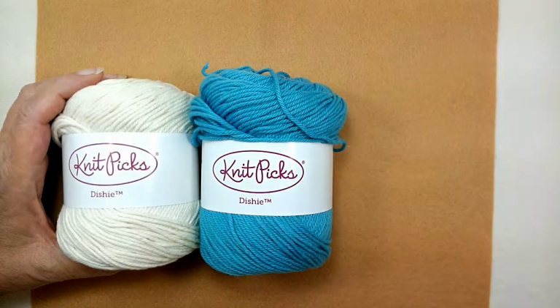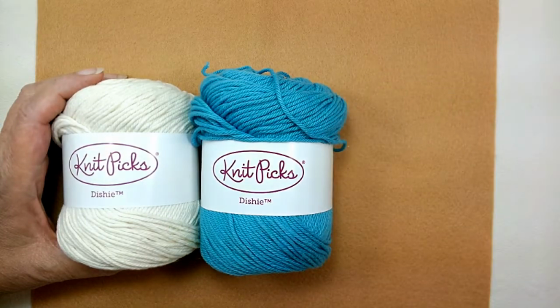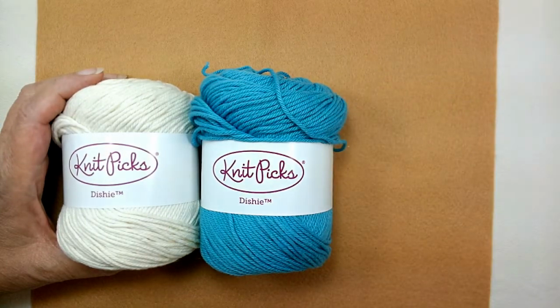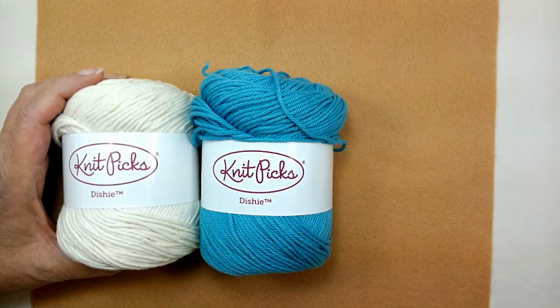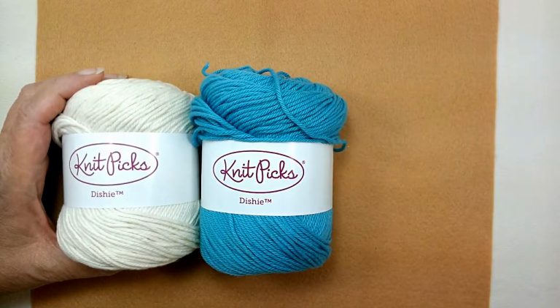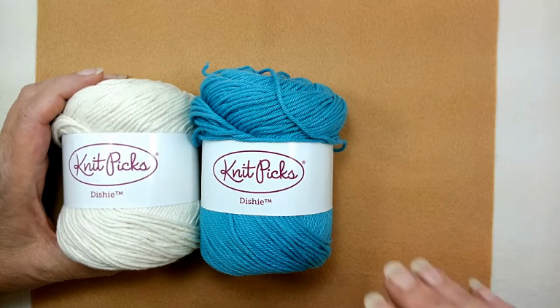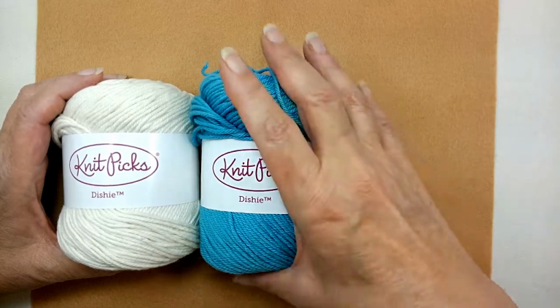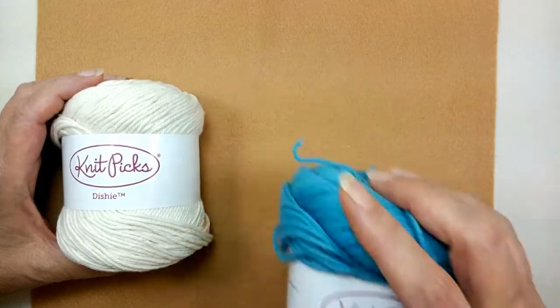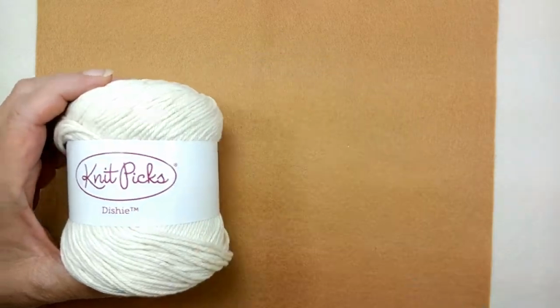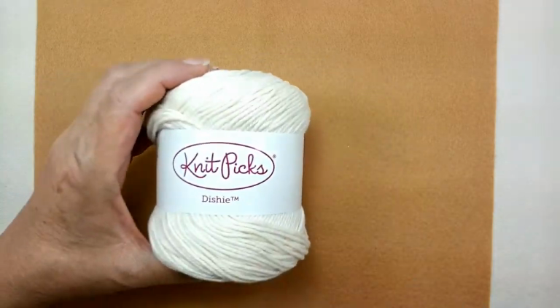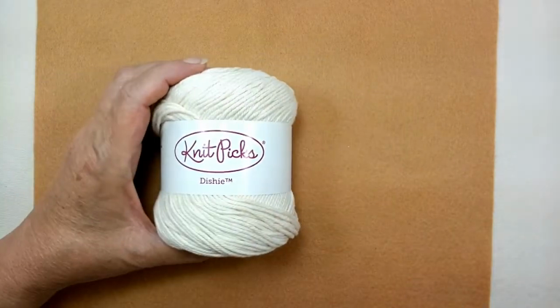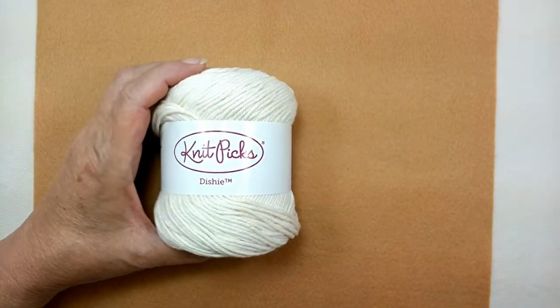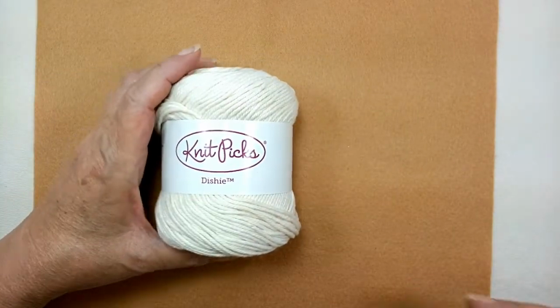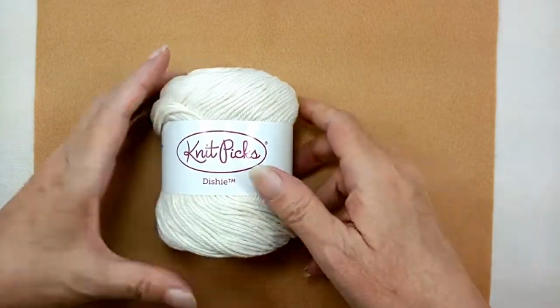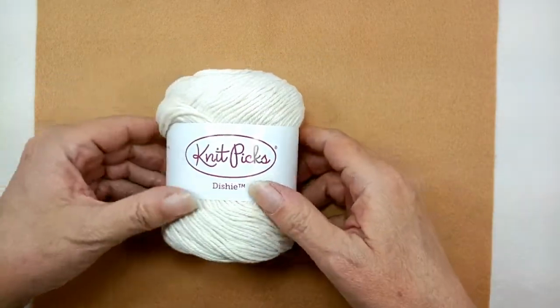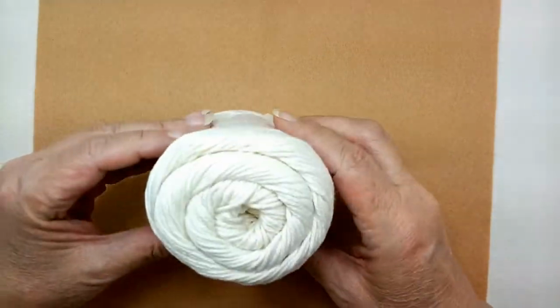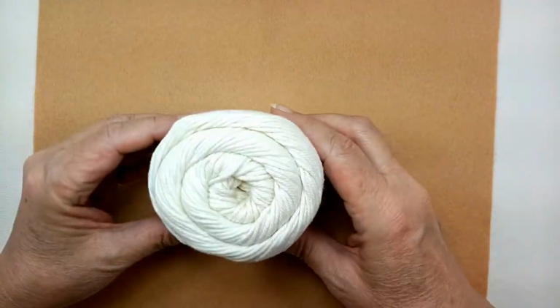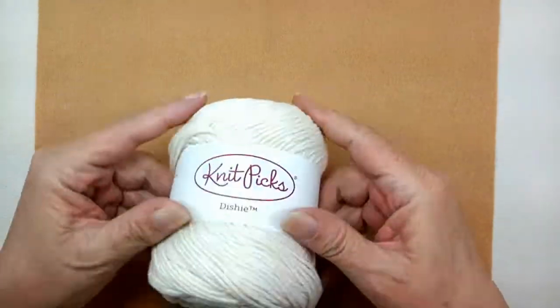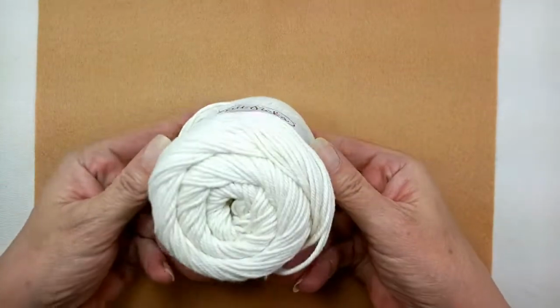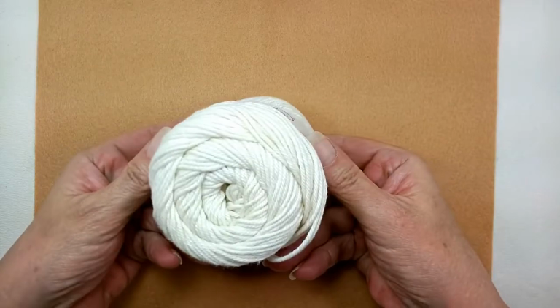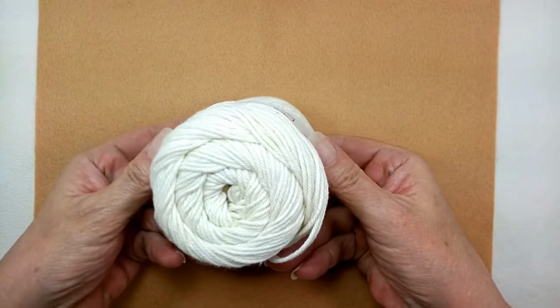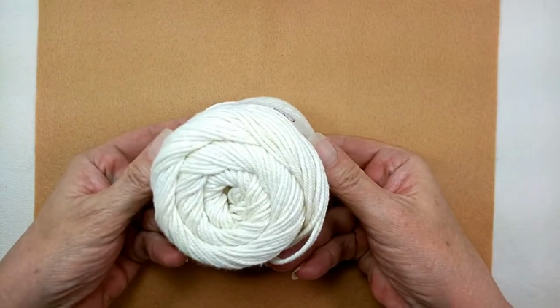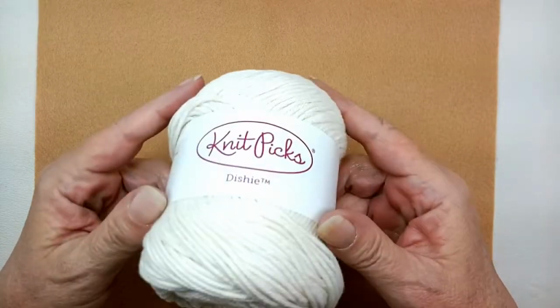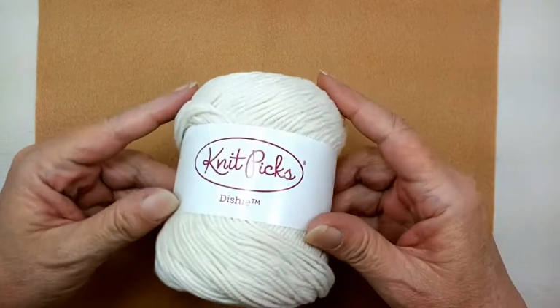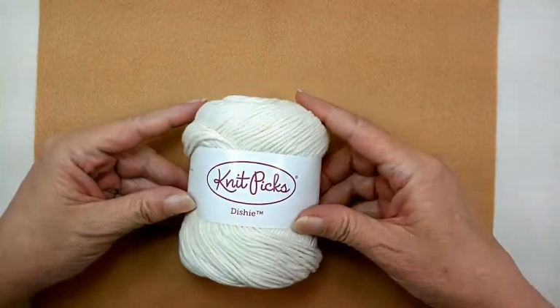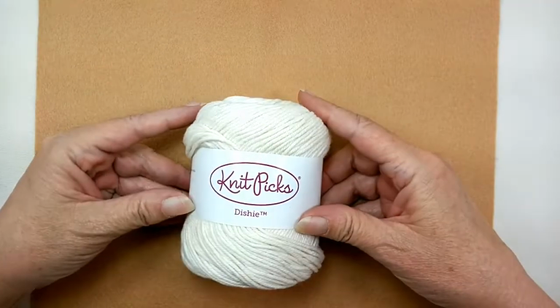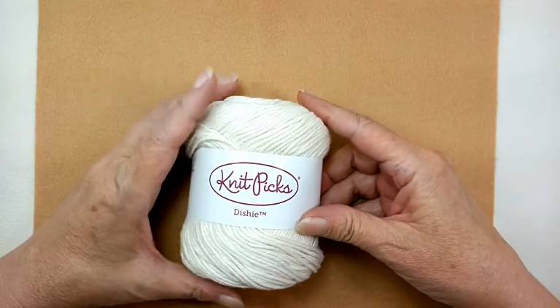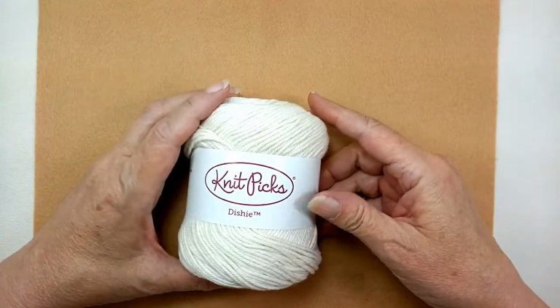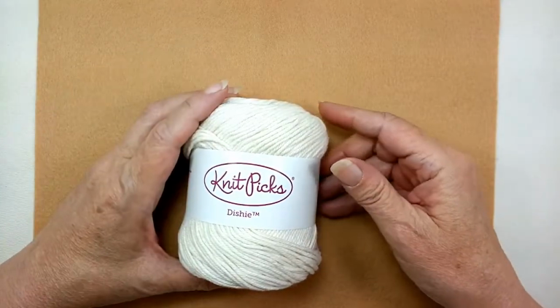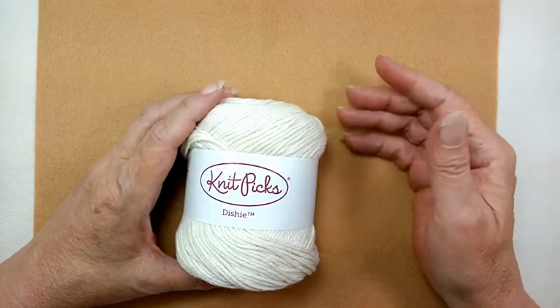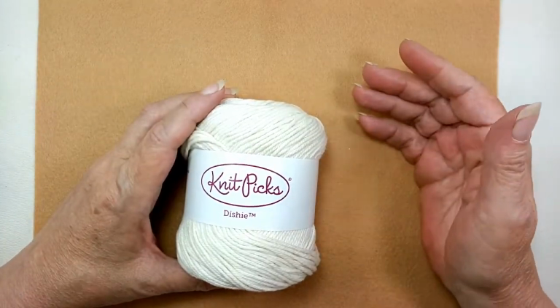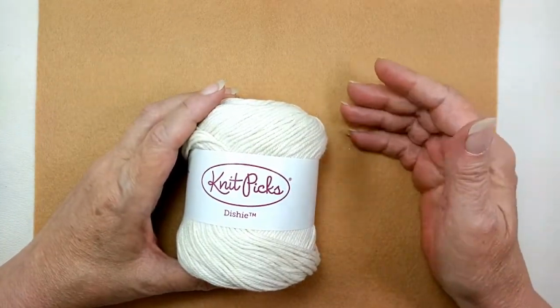But the only thing wrong with Knit Picks cotton? It's not a pull skein. So I'm going to show you how. Let's make one.